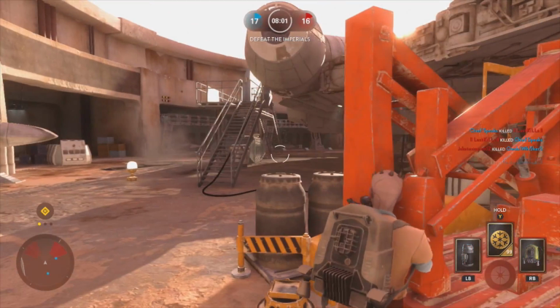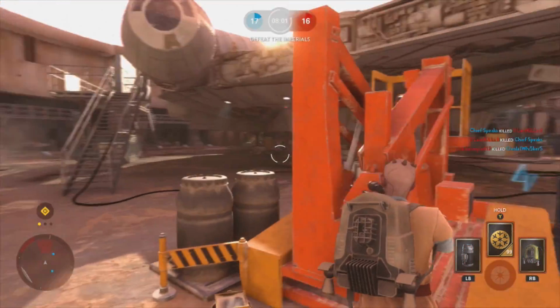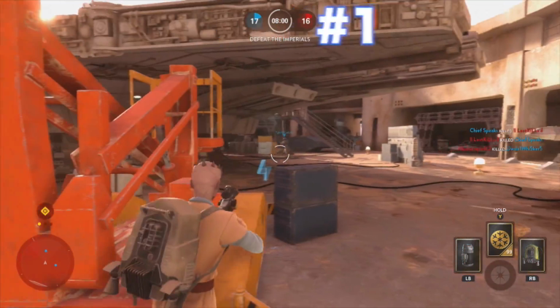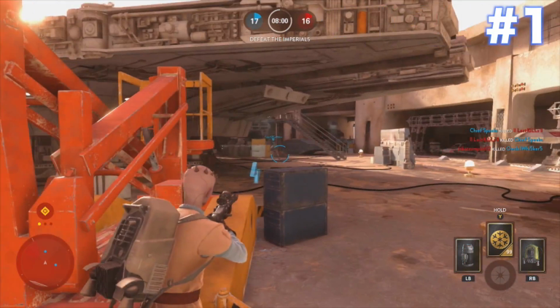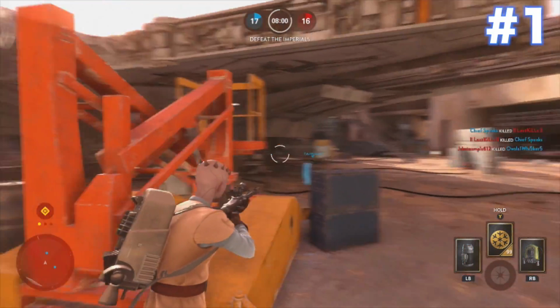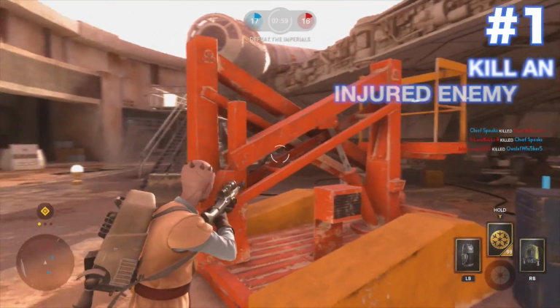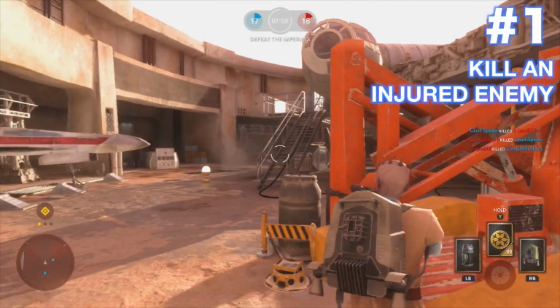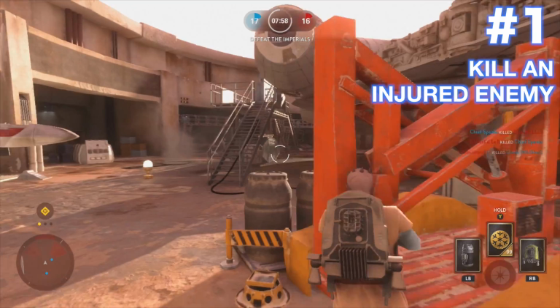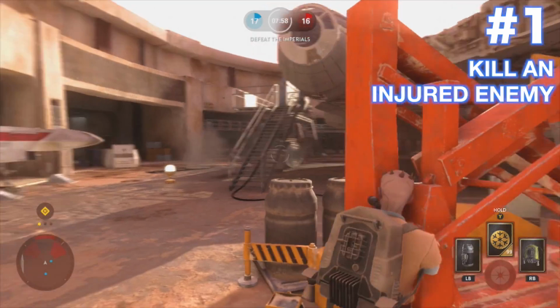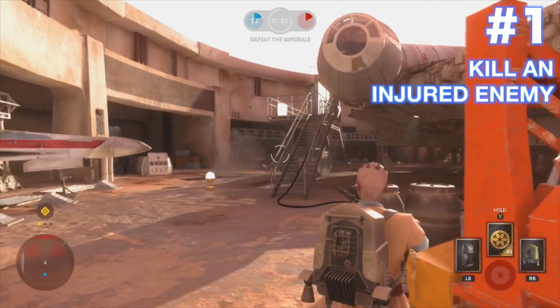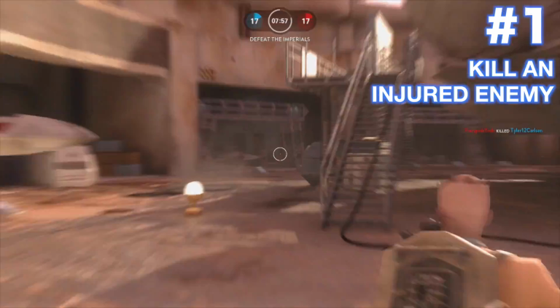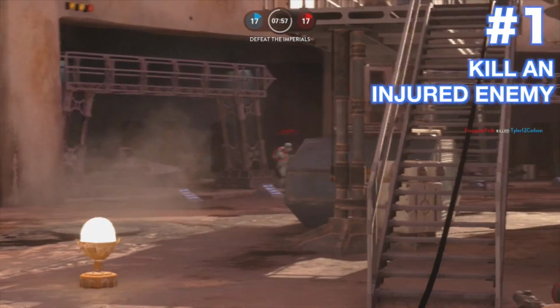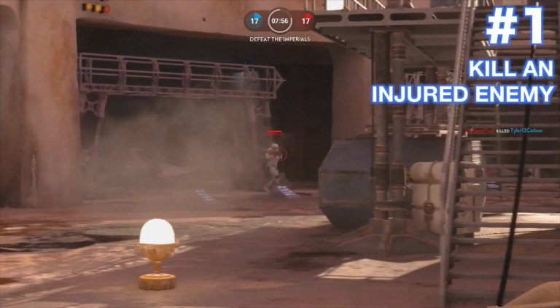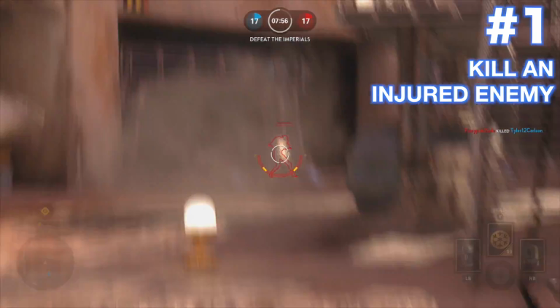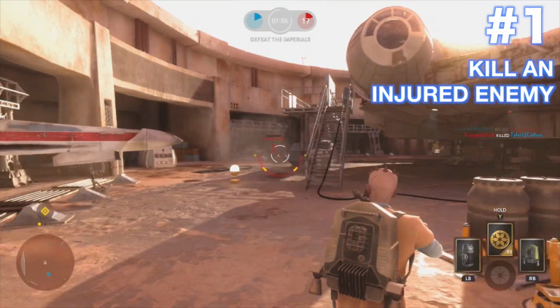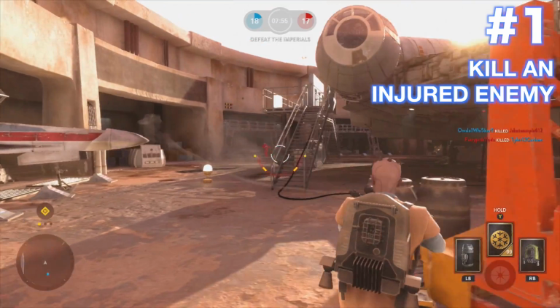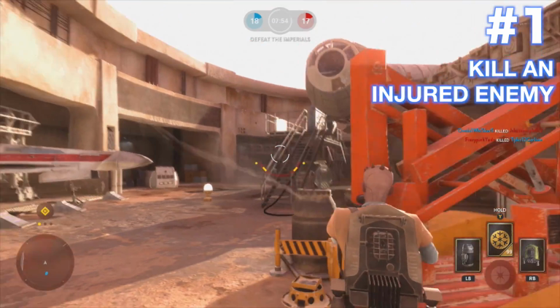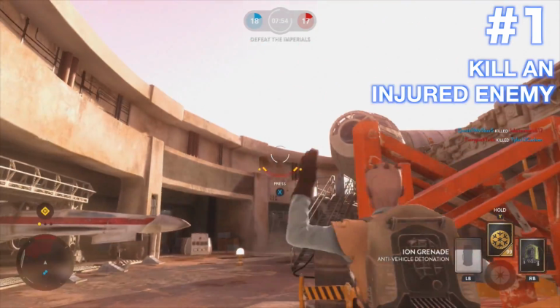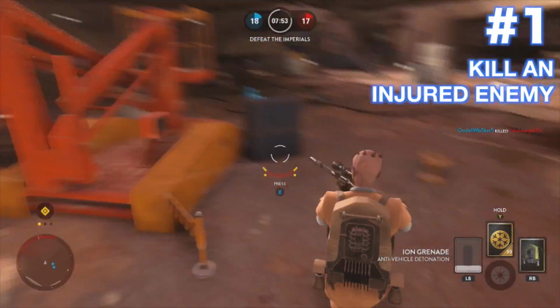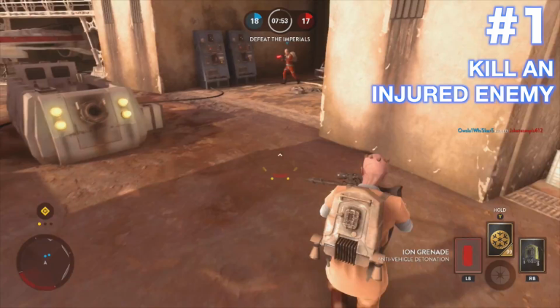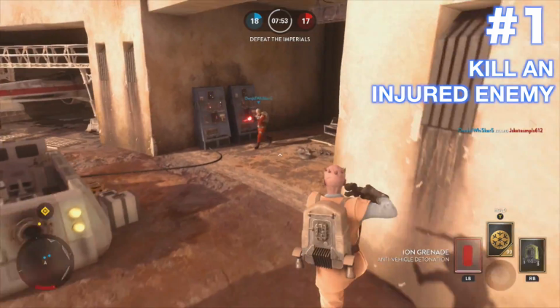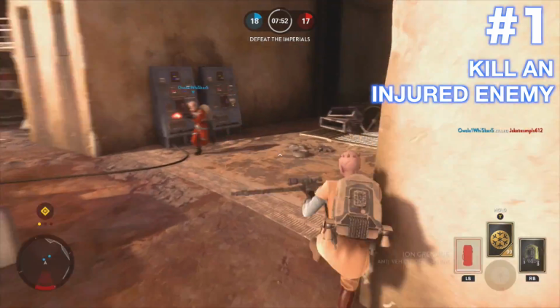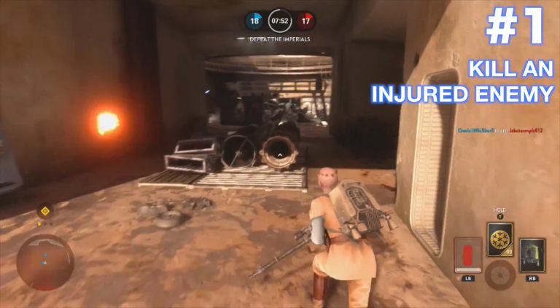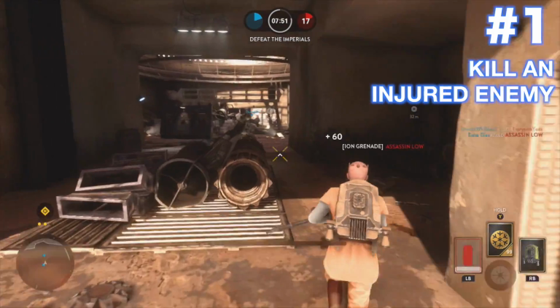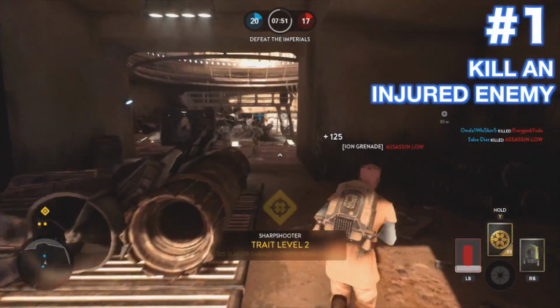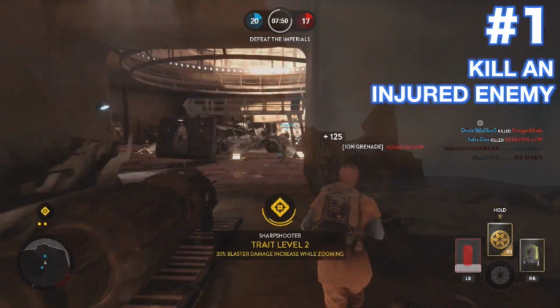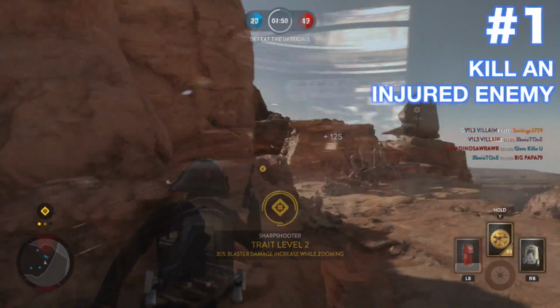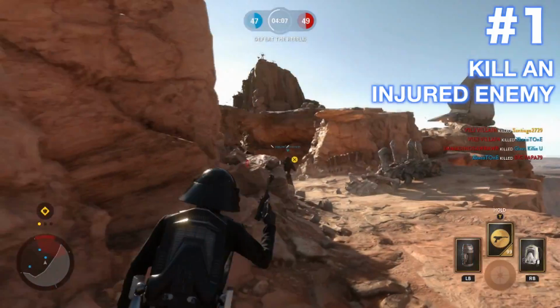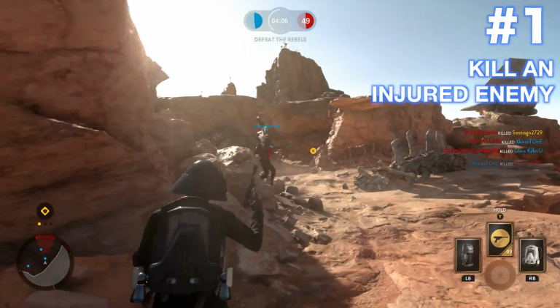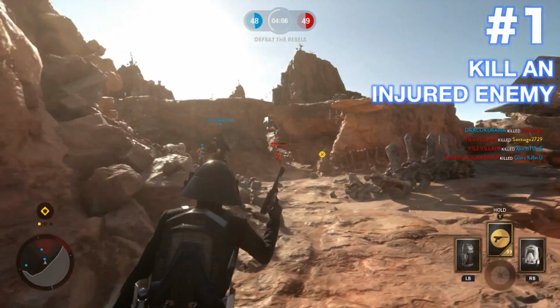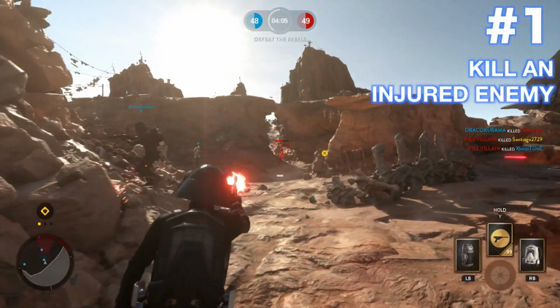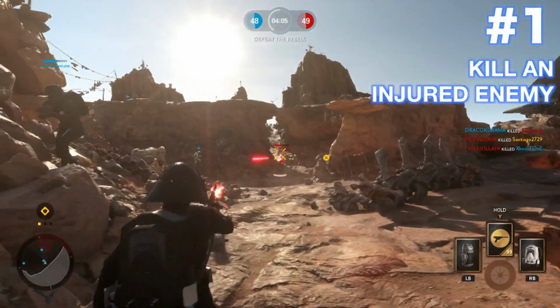And finally, the number one thing you can do with an Ion Grenade: Kill an injured enemy. It's satisfying and it's trollific. Why waste your time chasing down that guy hiding in cover if you can be moving on to the next target?